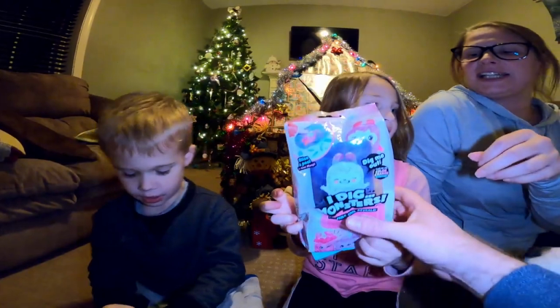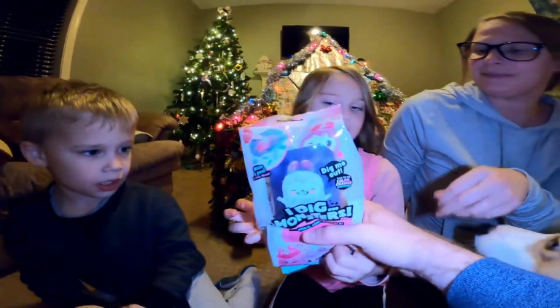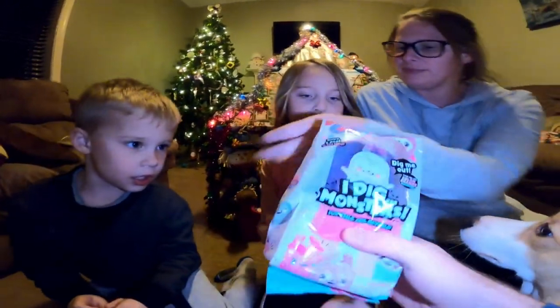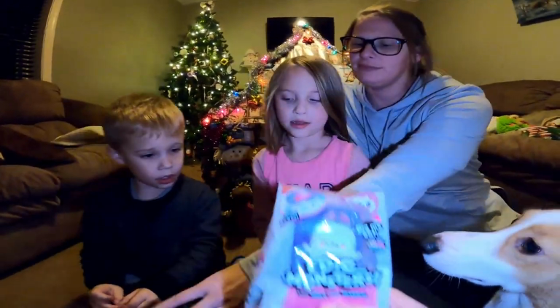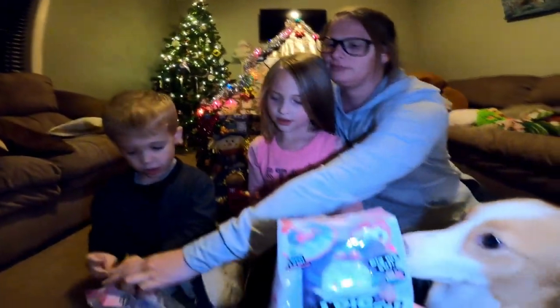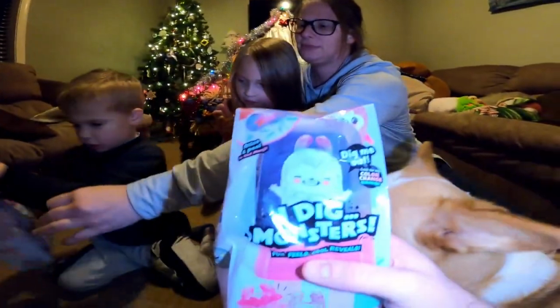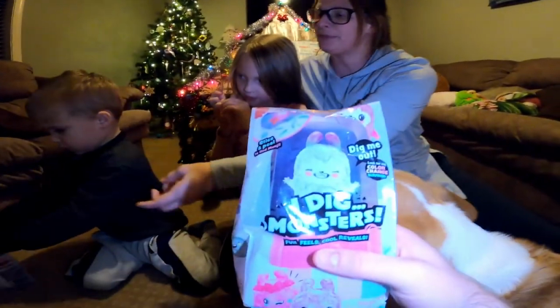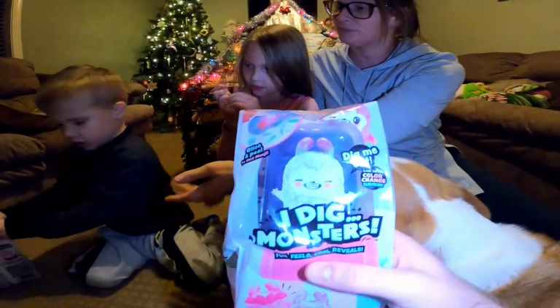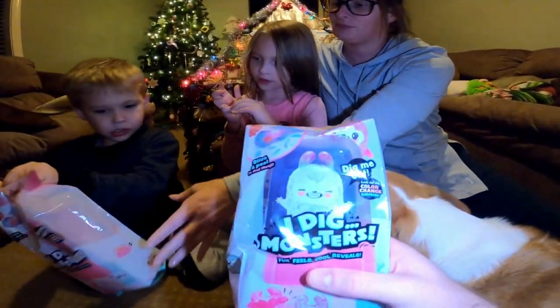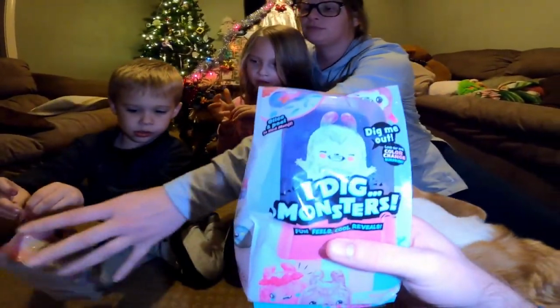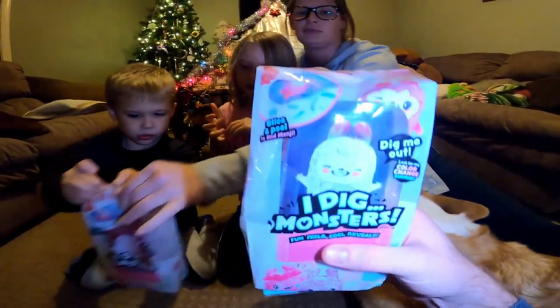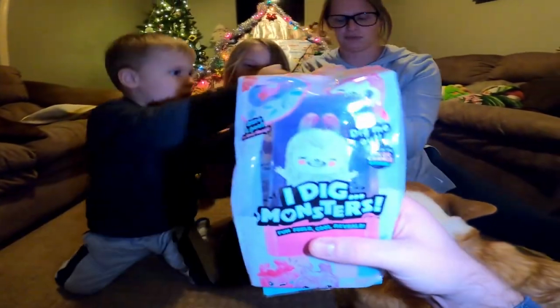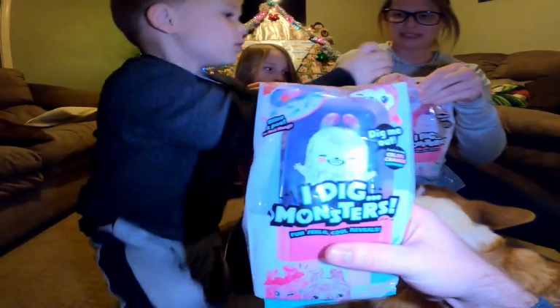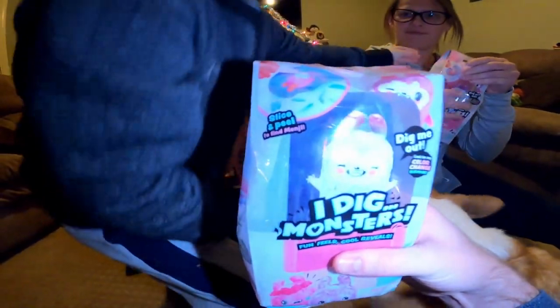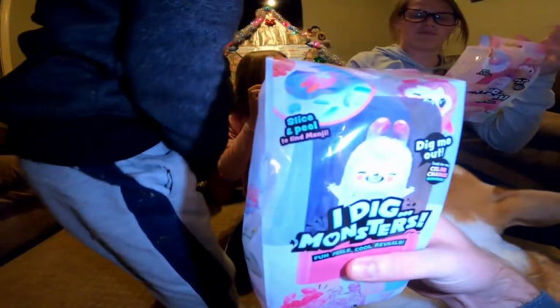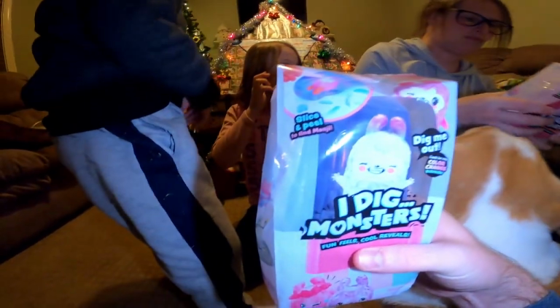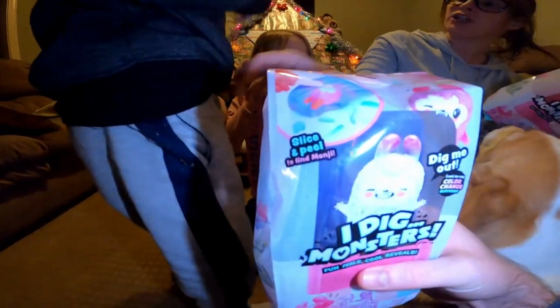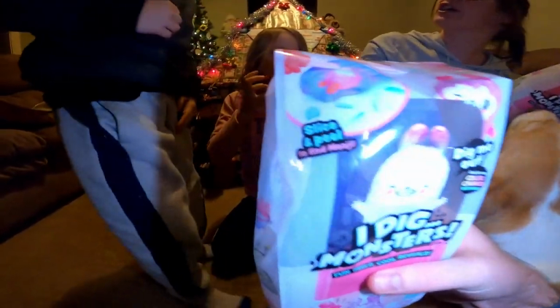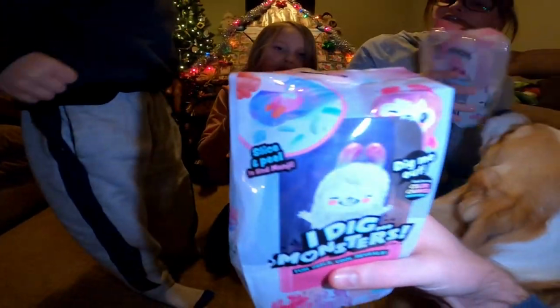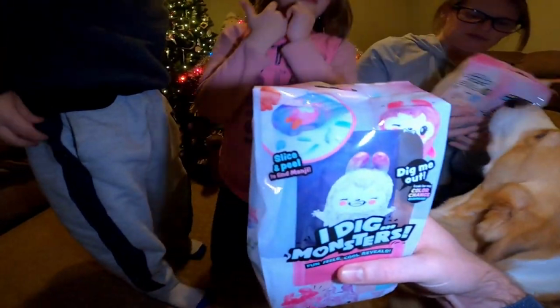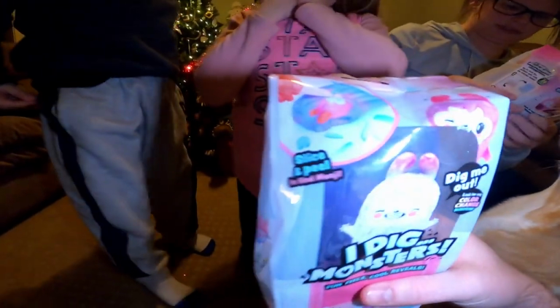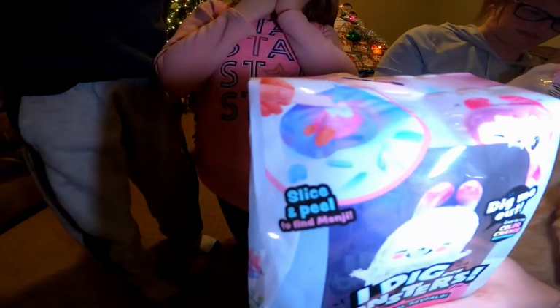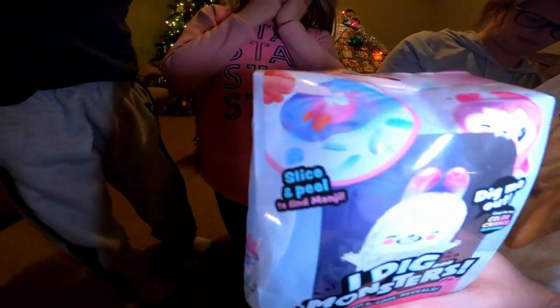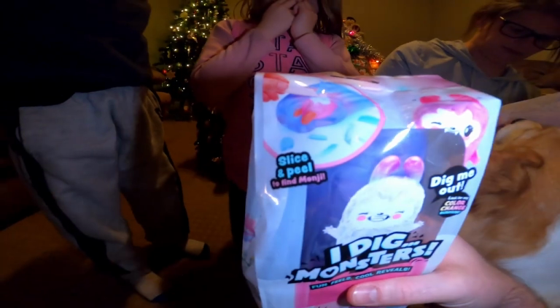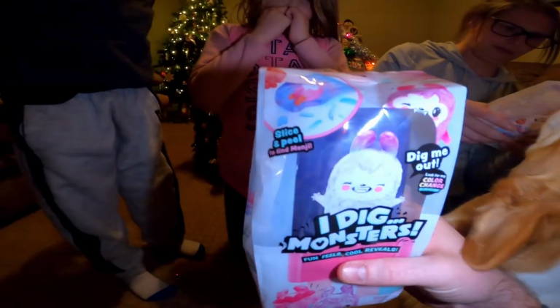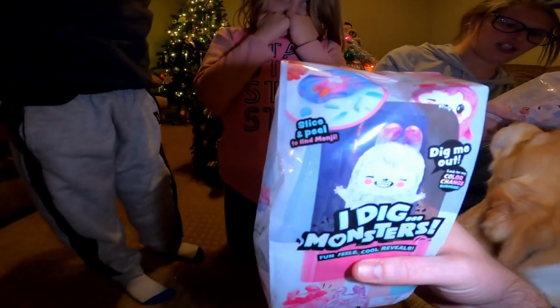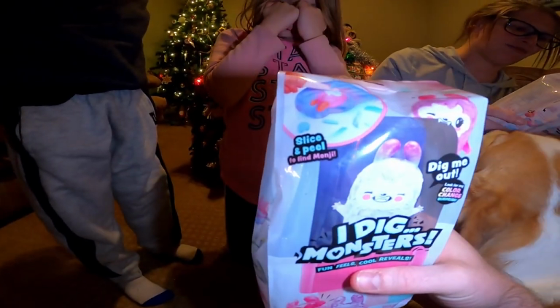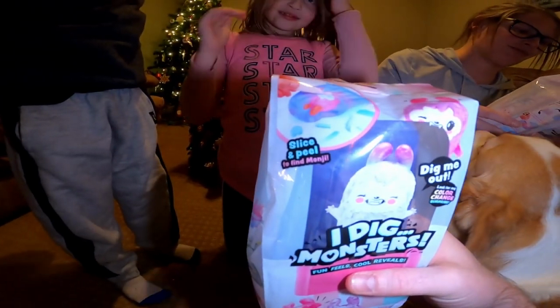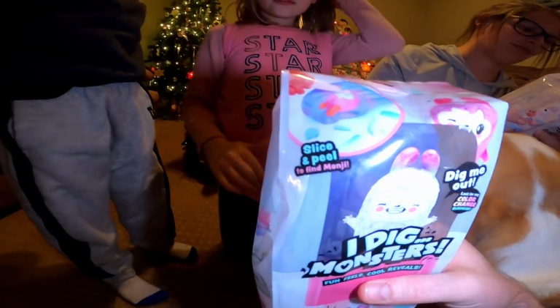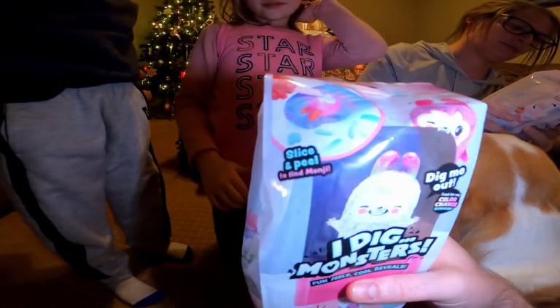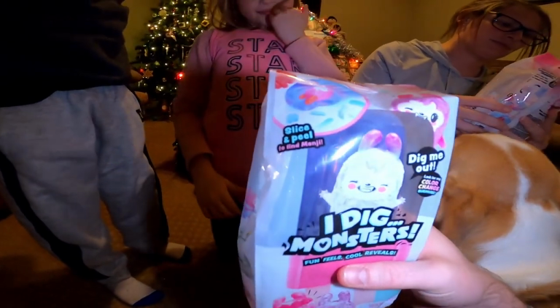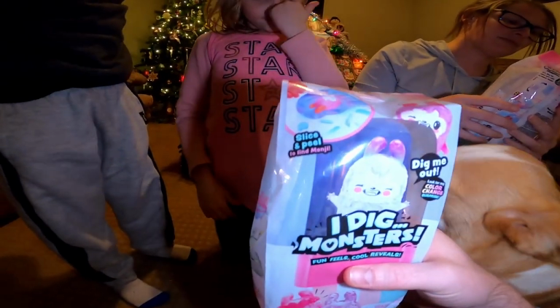We've never opened these up before. It looks like you have to dig a toy out of some sort of stuff that's in here. It says slice and peel to find Monji. What is Monji? Is it related to Jumanji?